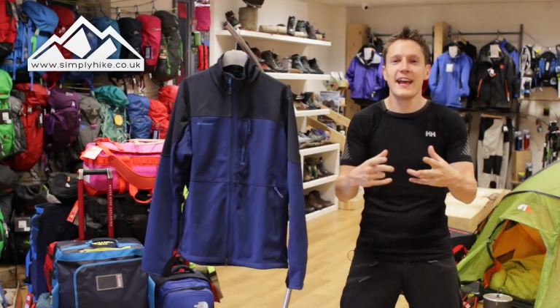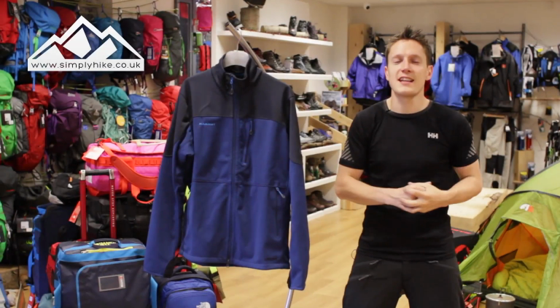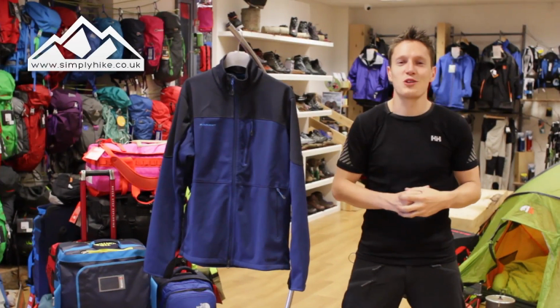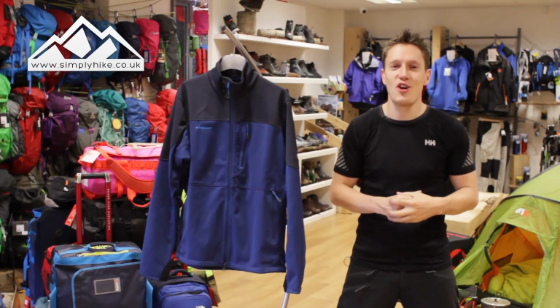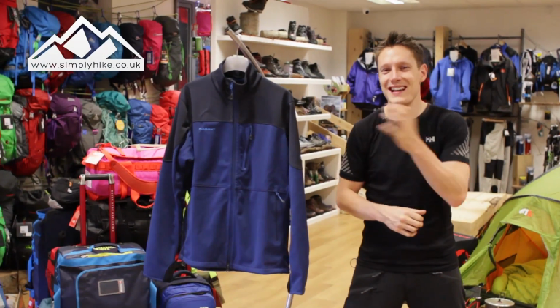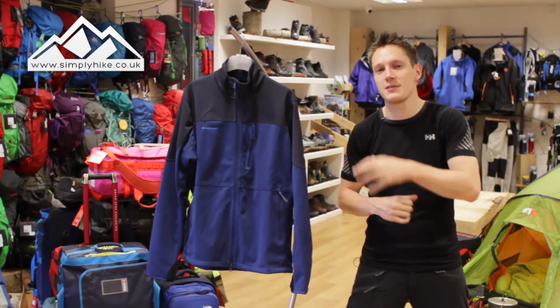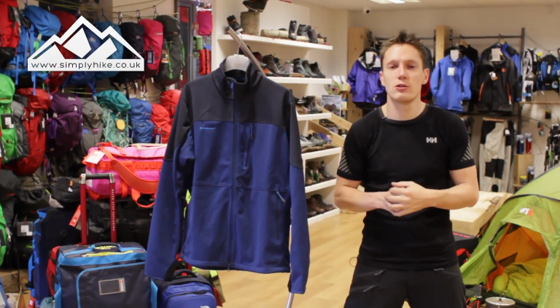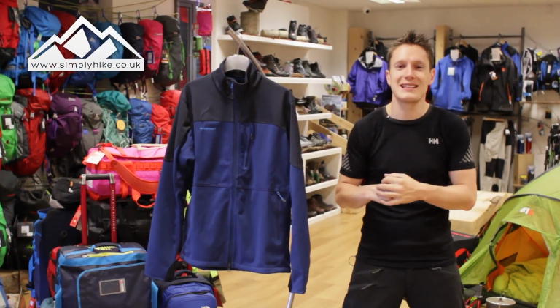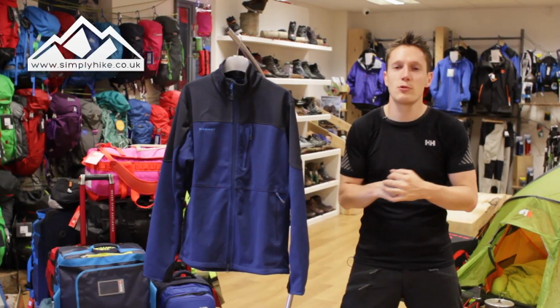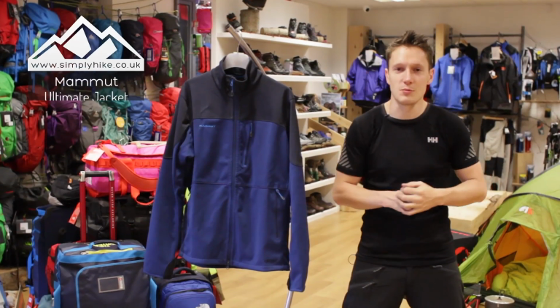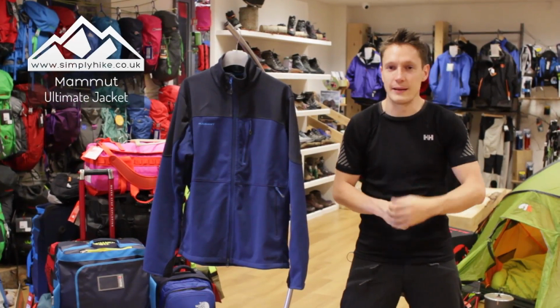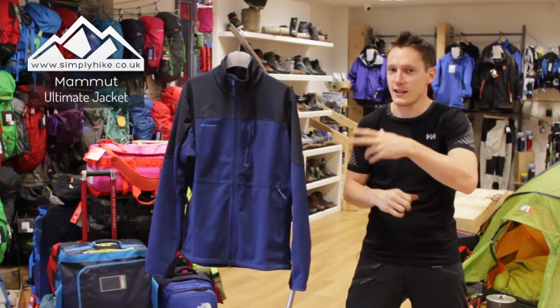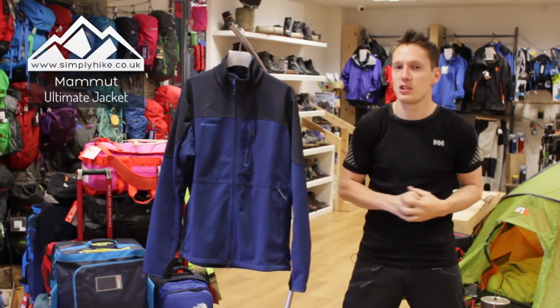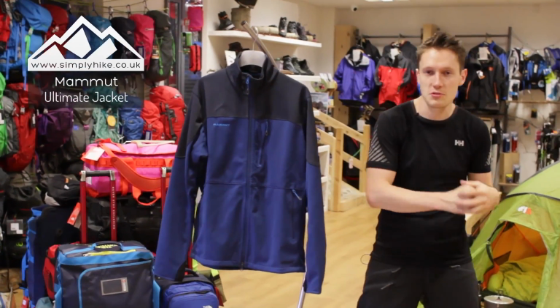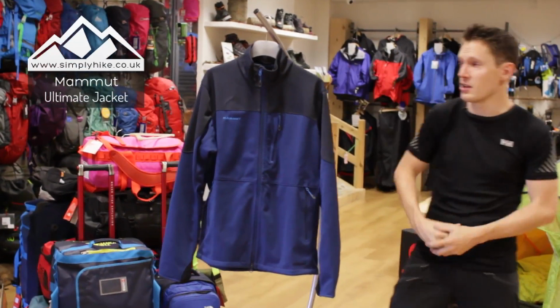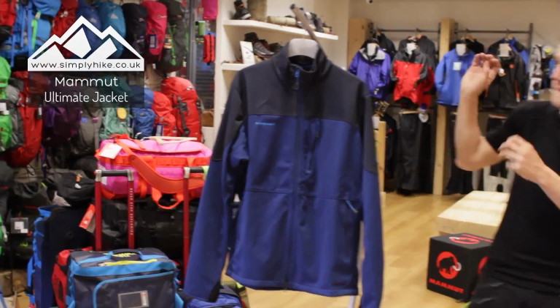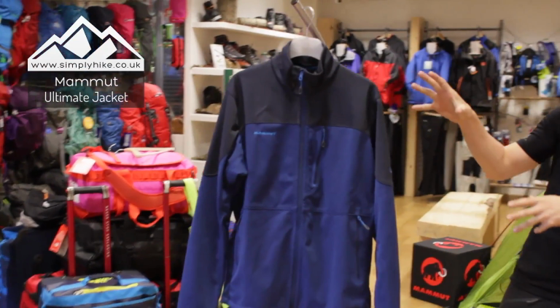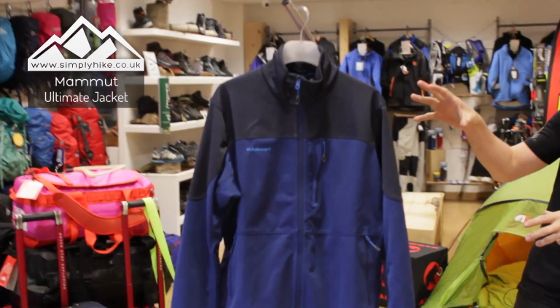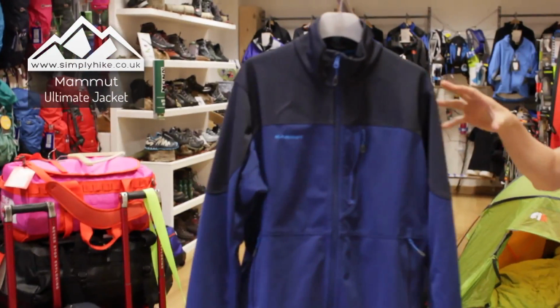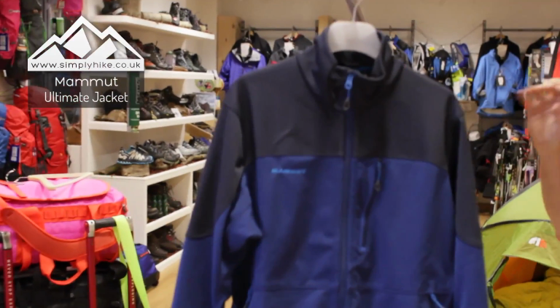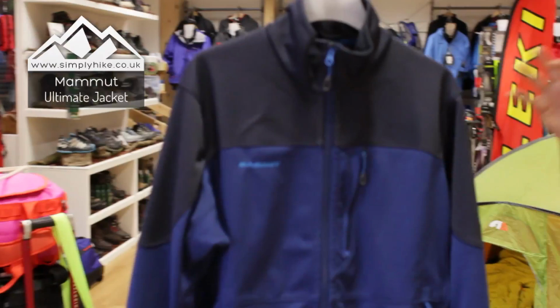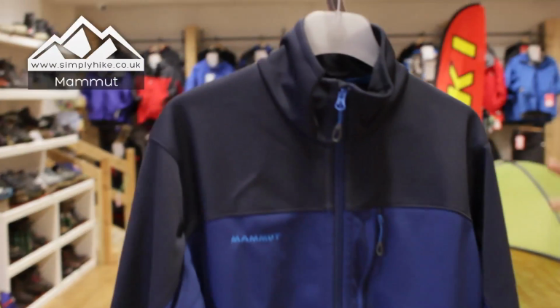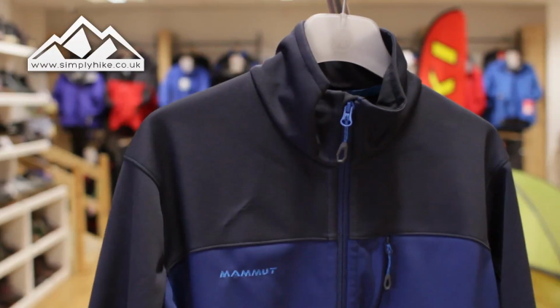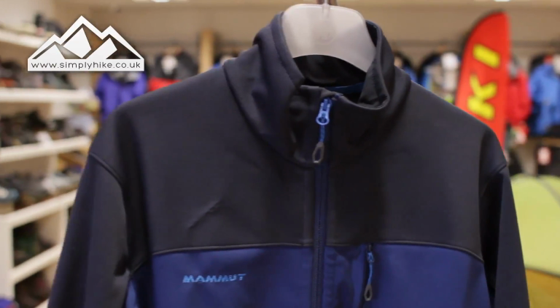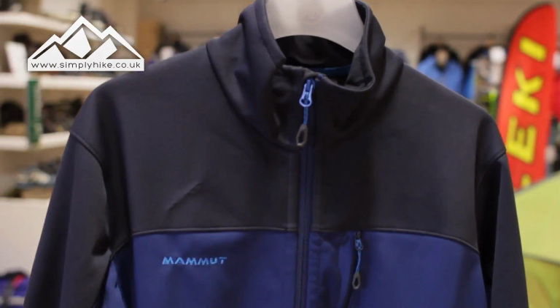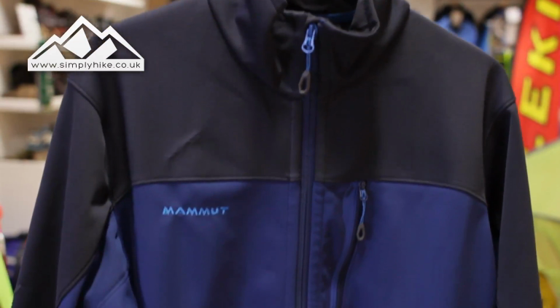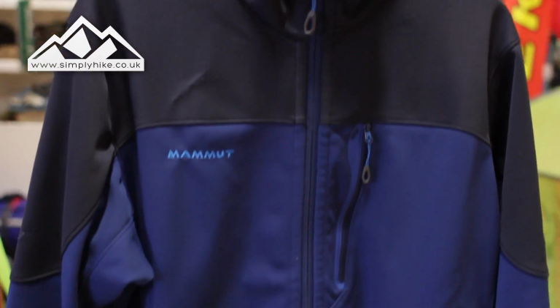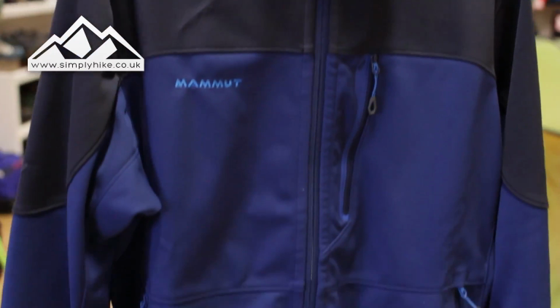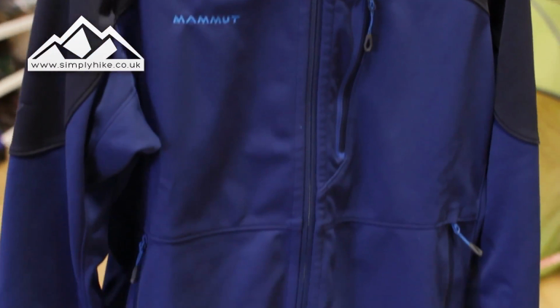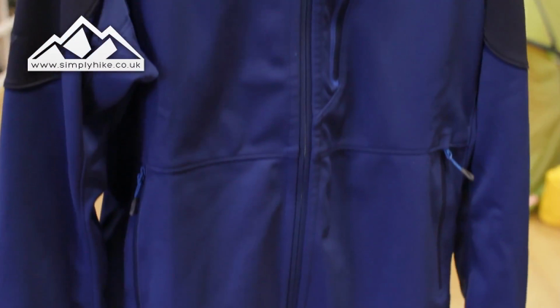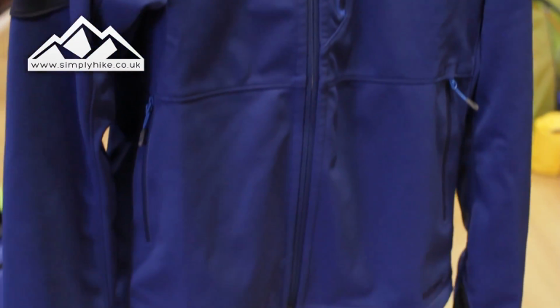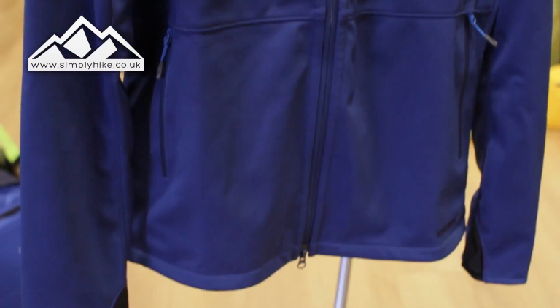Hey guys and welcome to Simply Hike. Today we're going to be taking a look at the Mammut Ultimate Jacket. So the first thing to tell you about is that it is a soft shell material, which means it's going to be great for your autumn and winter time.